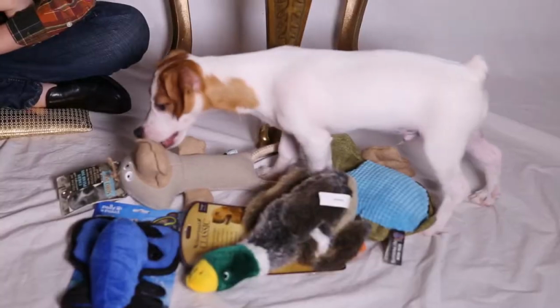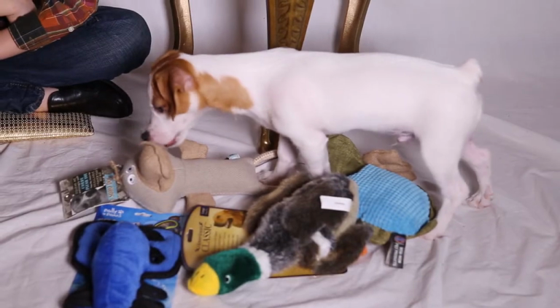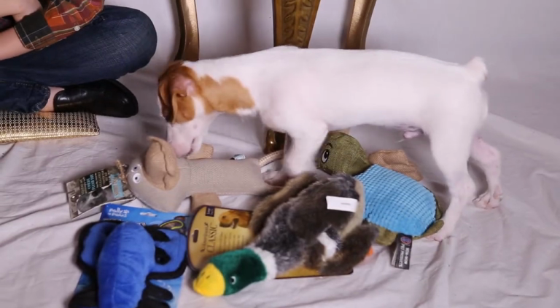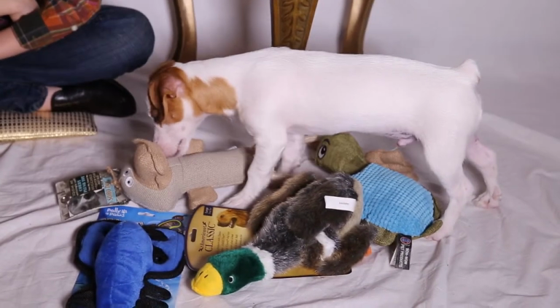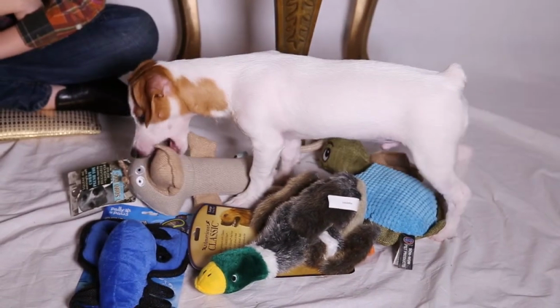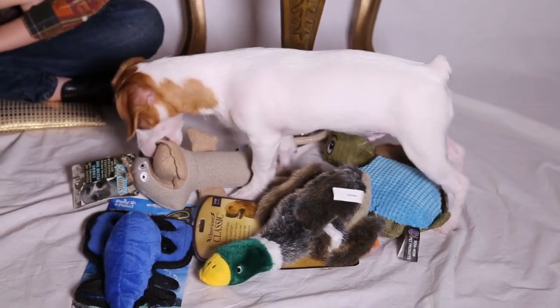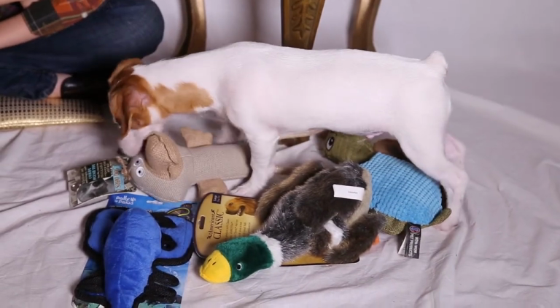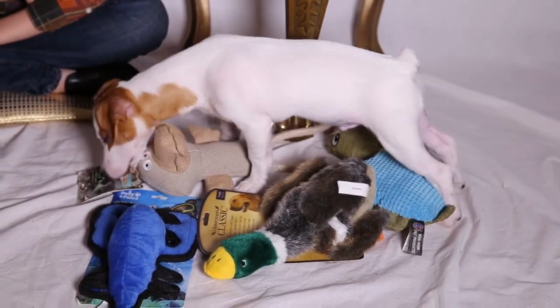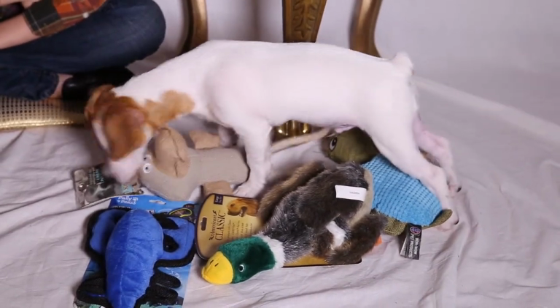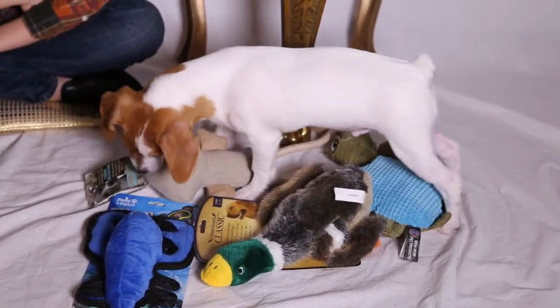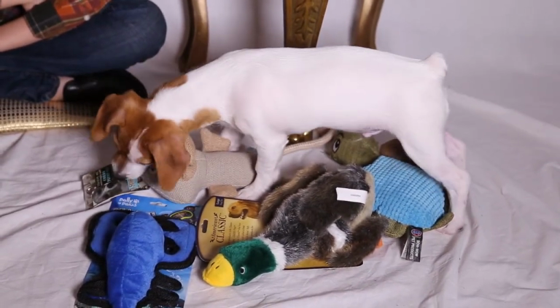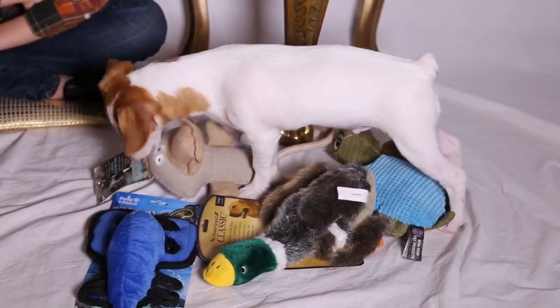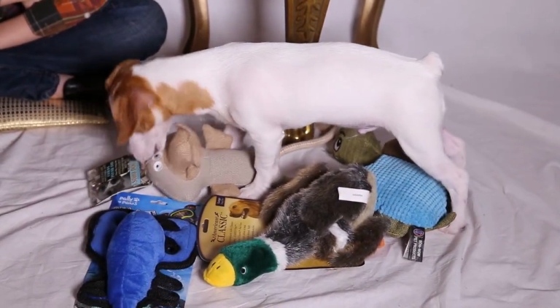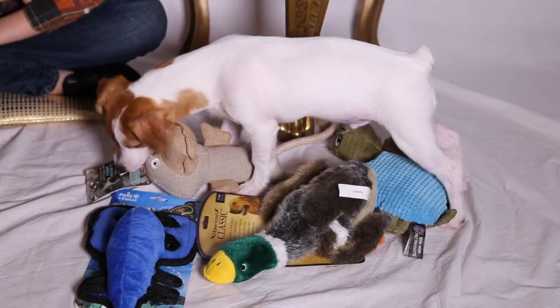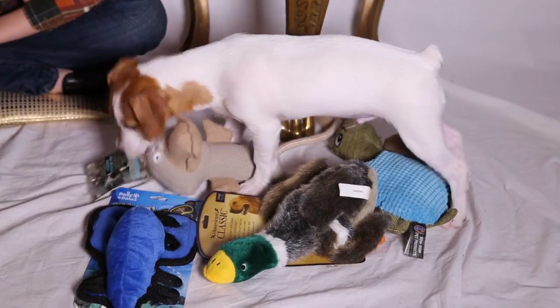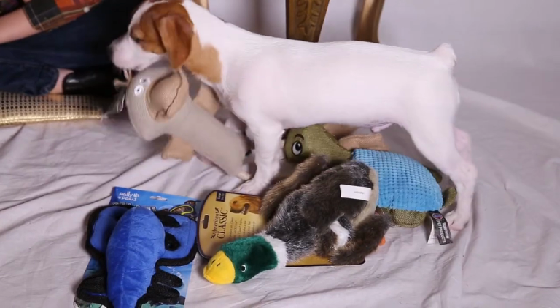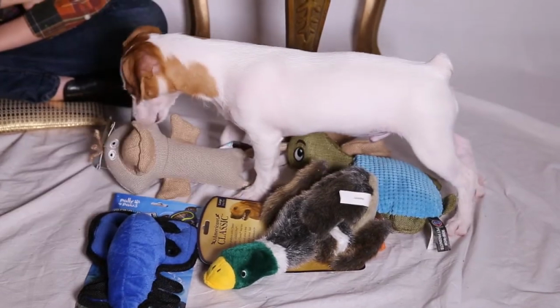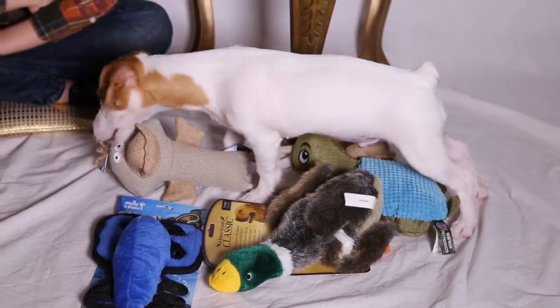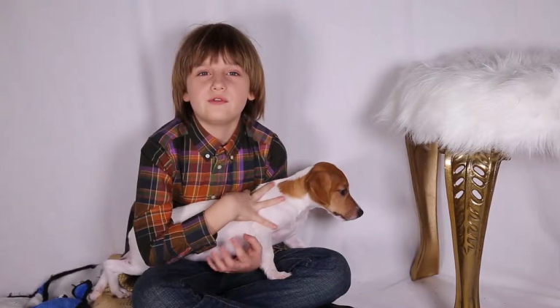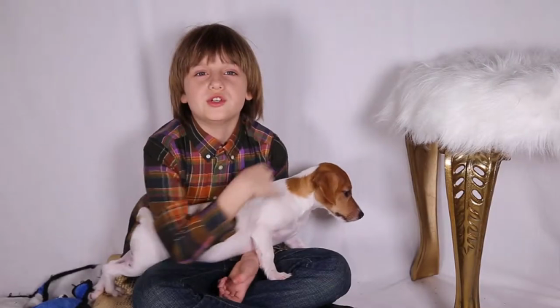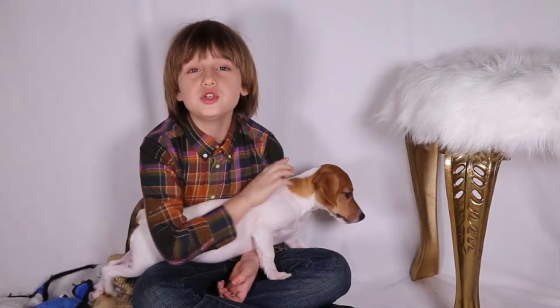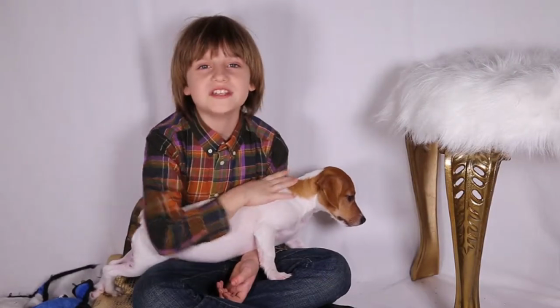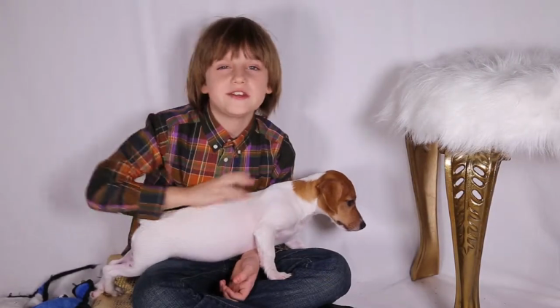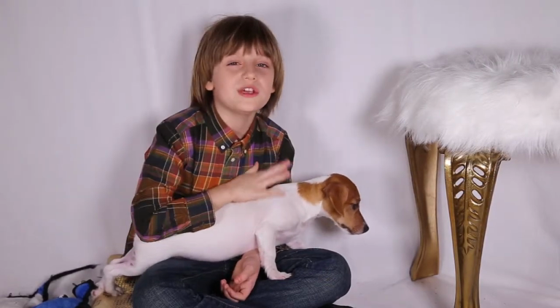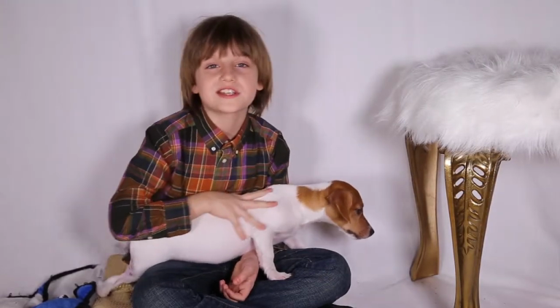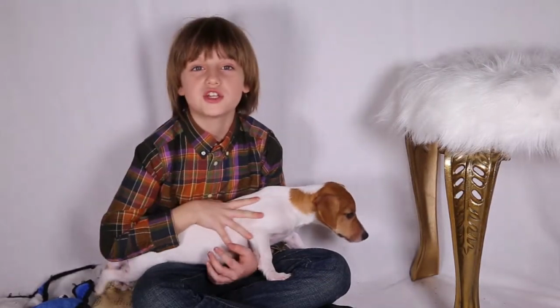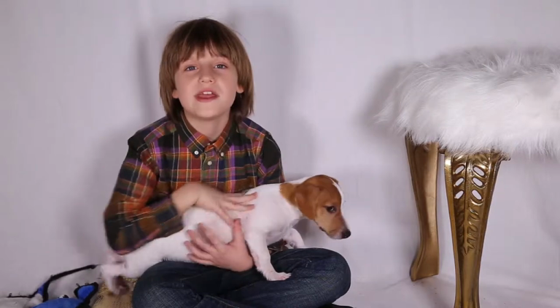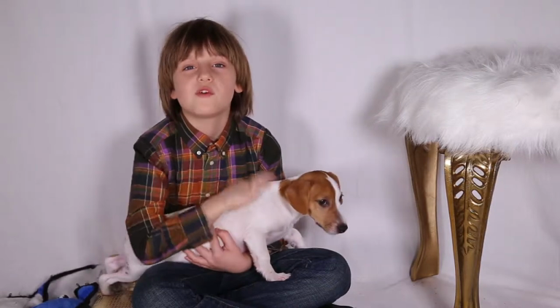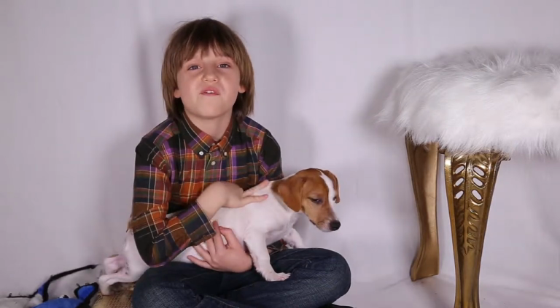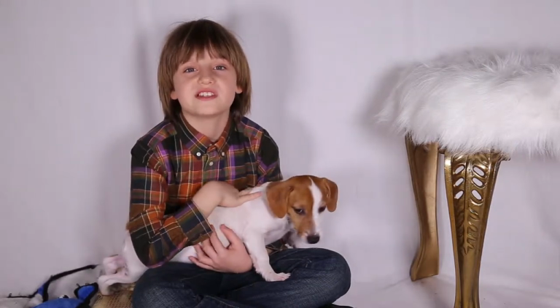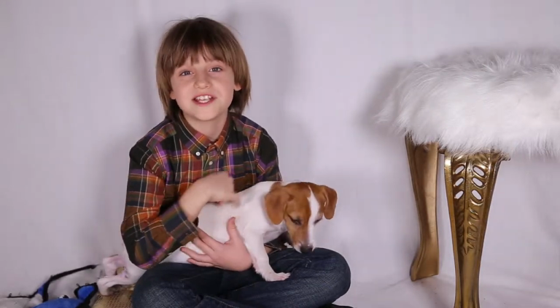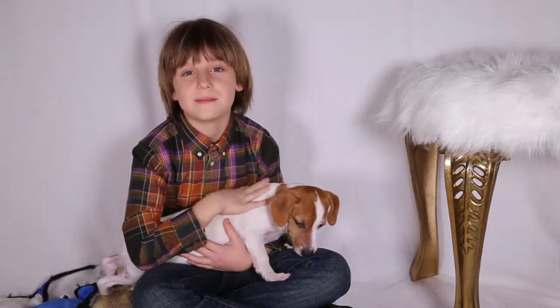Make sure the toy does not have a strong chemical odor, because it's just not safe to give it to your pet. And remember, choose wisely and always discard a toy with even the slightest damage.